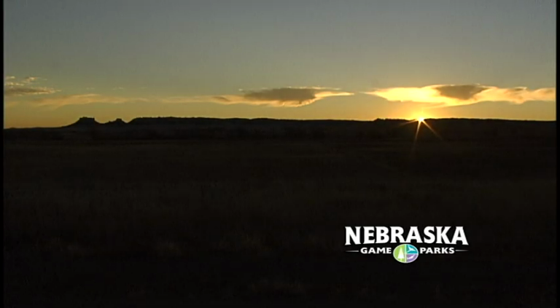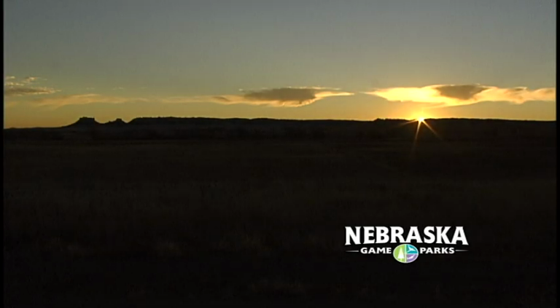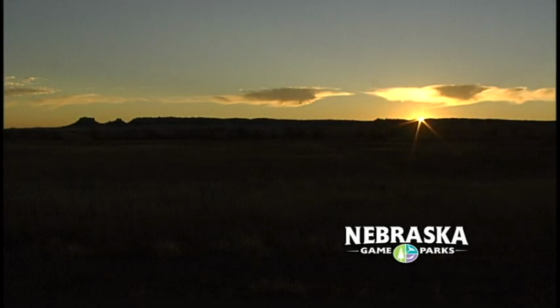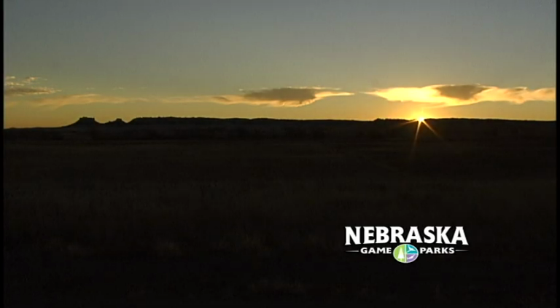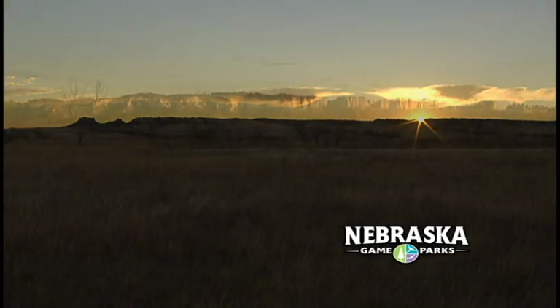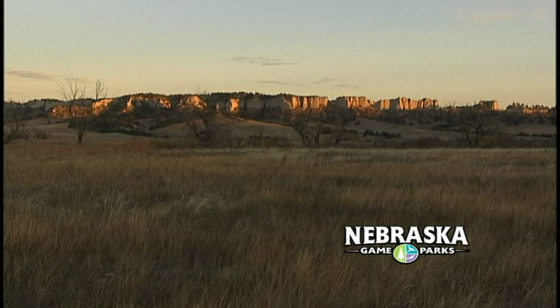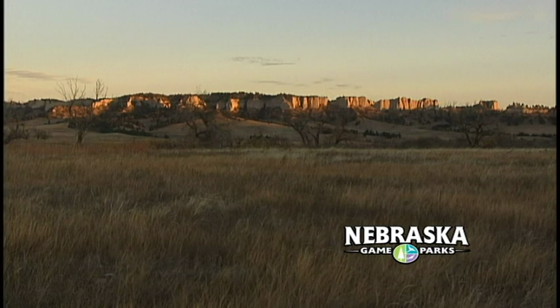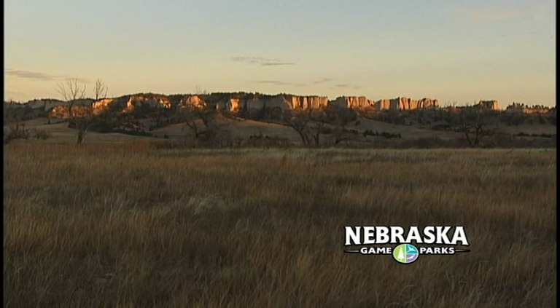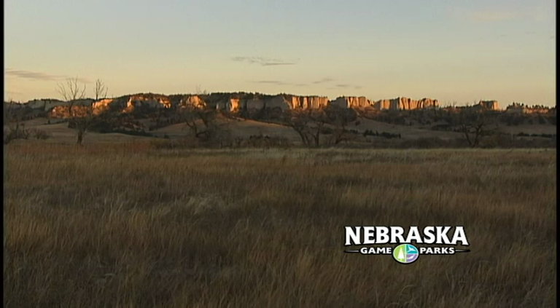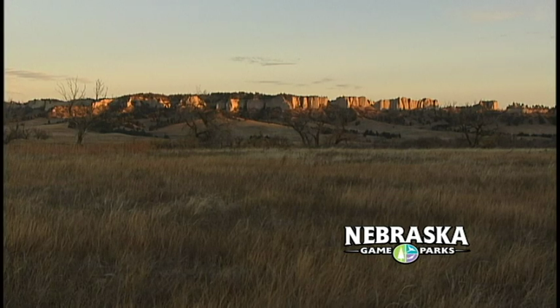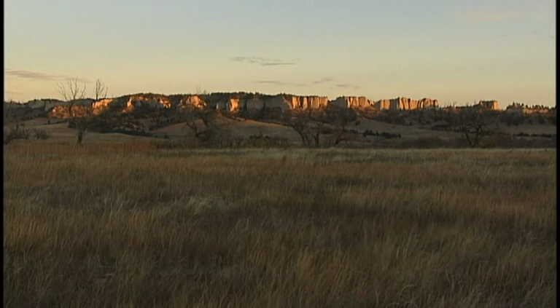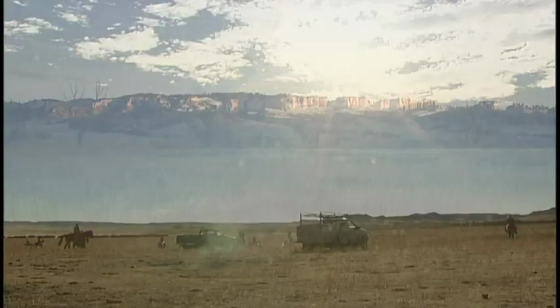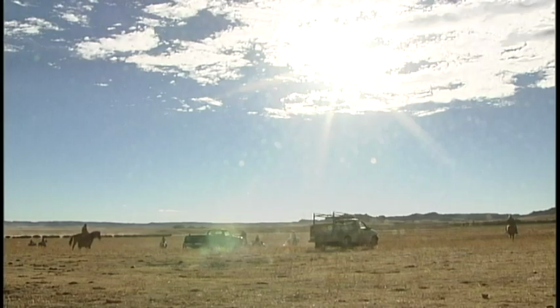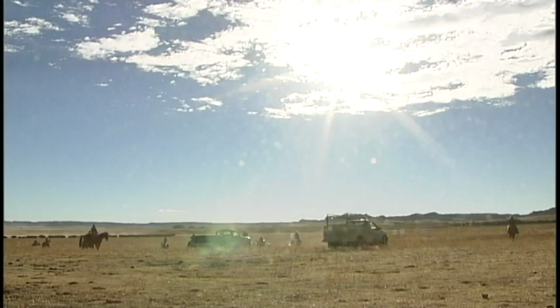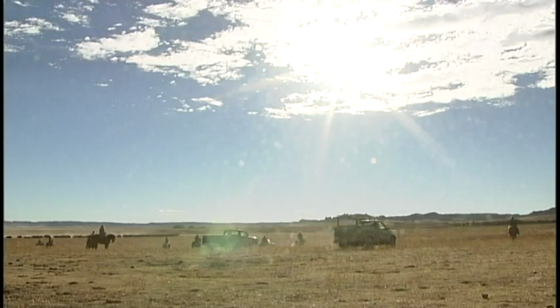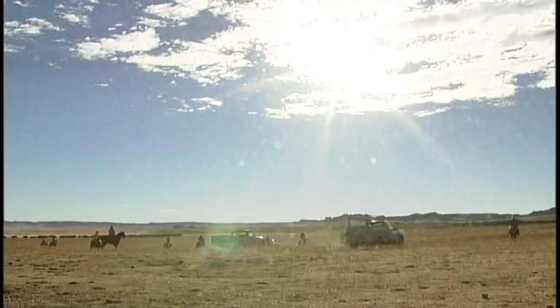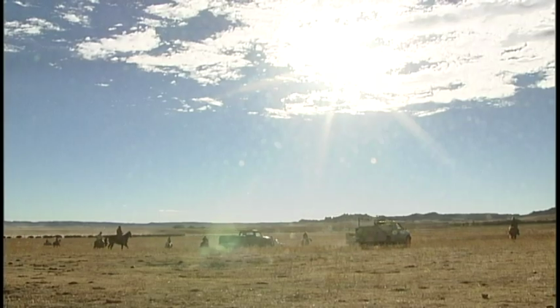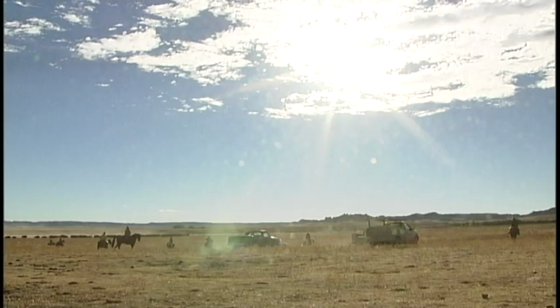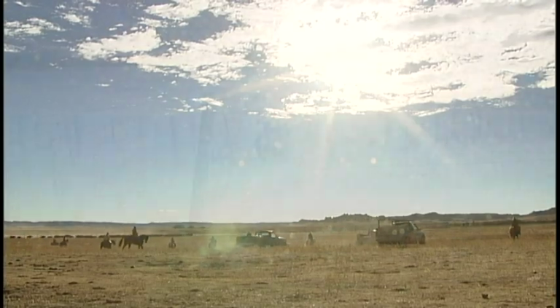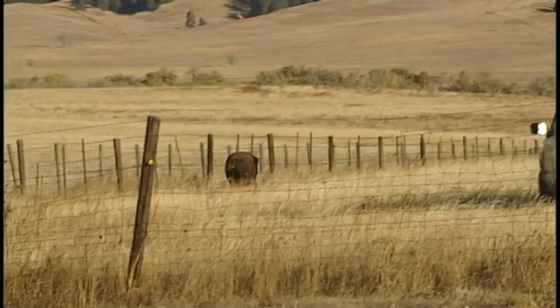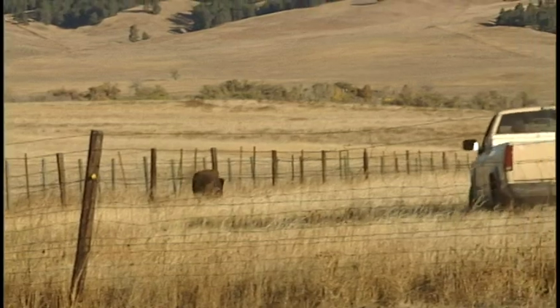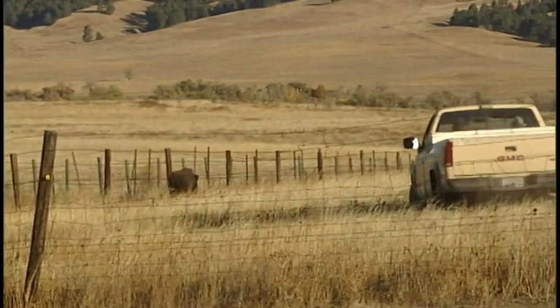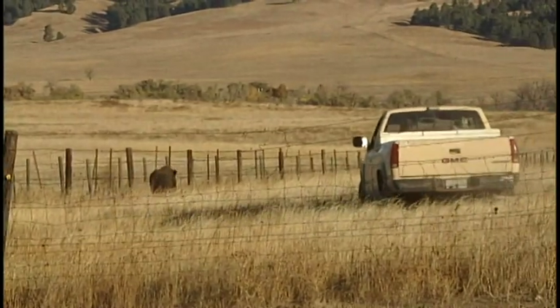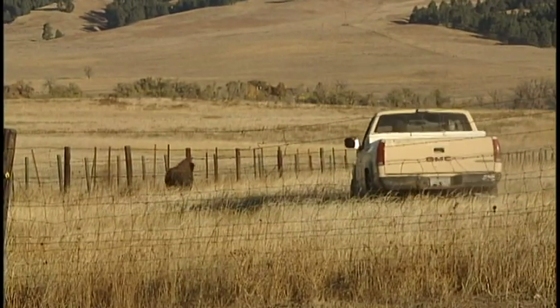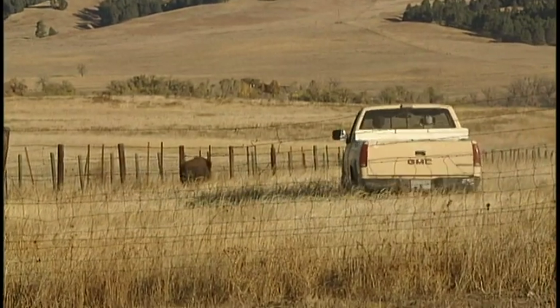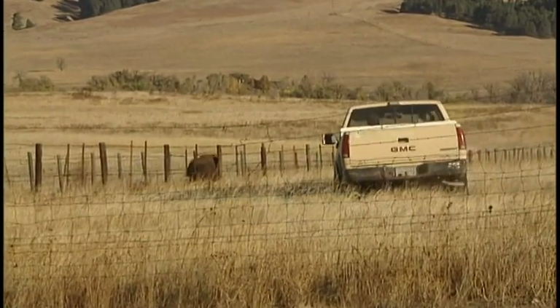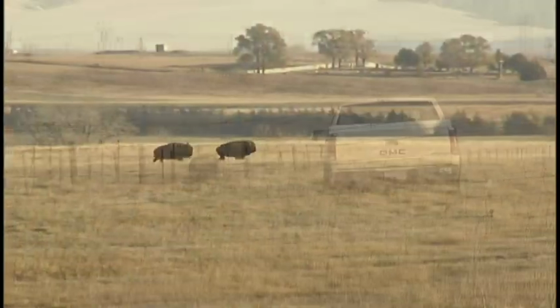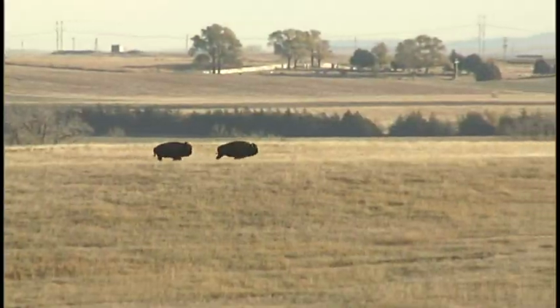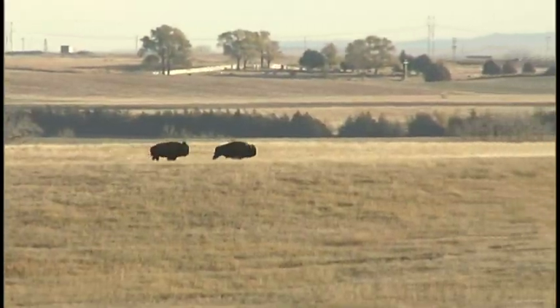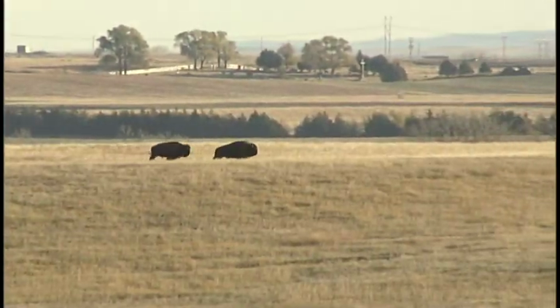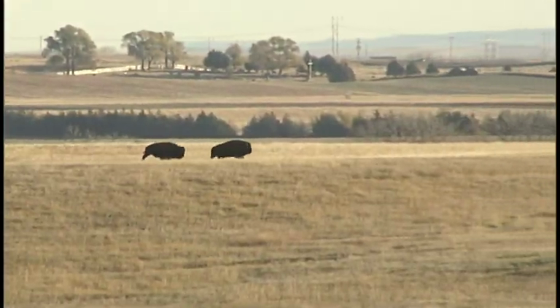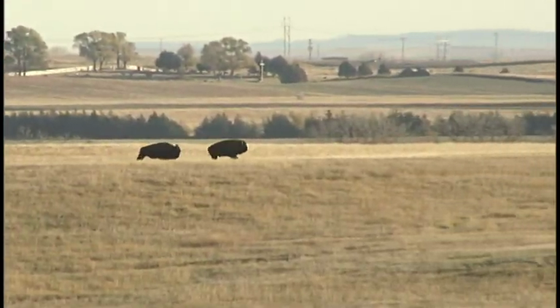It's dawn, first day of November at Fort Robinson State Park in northwest Nebraska. Park staff and volunteers from local ranches jump in the saddle or seat of horses, pickups, and ATVs. The annual roundup of park buffalo is set to begin.